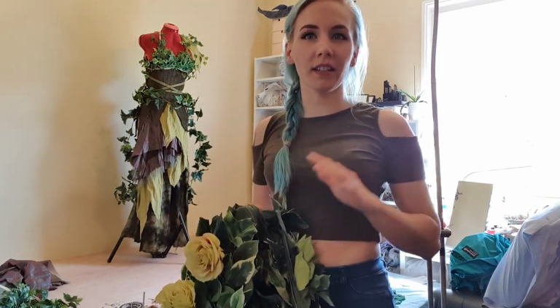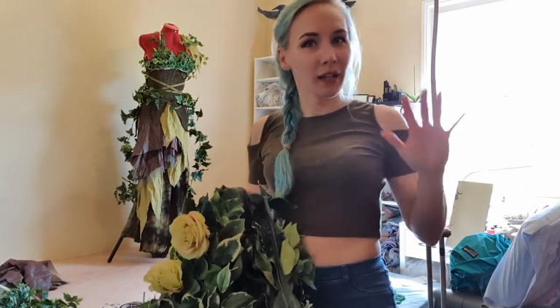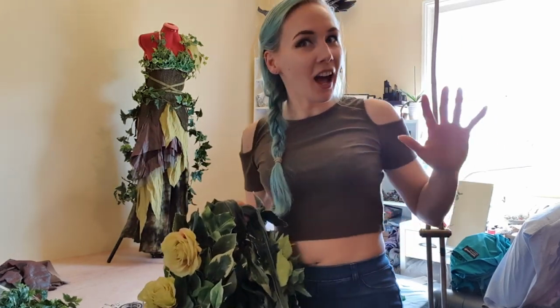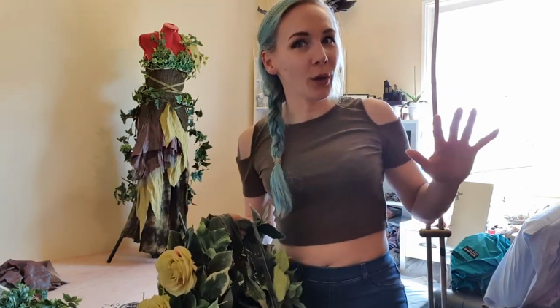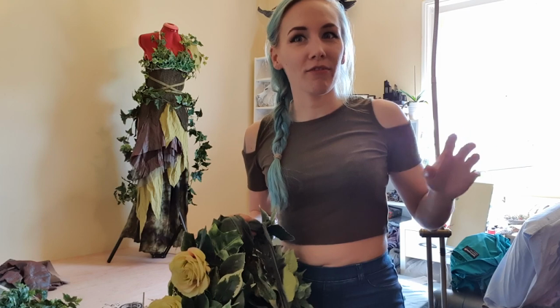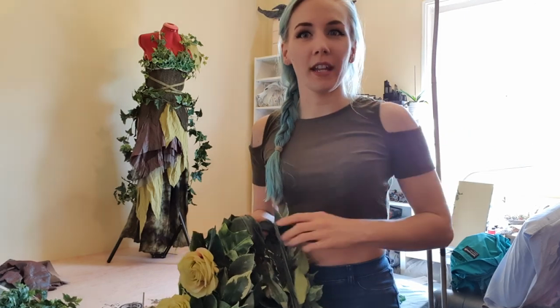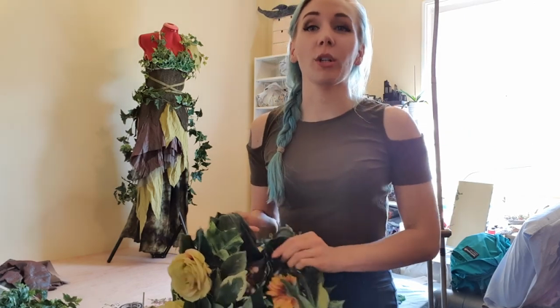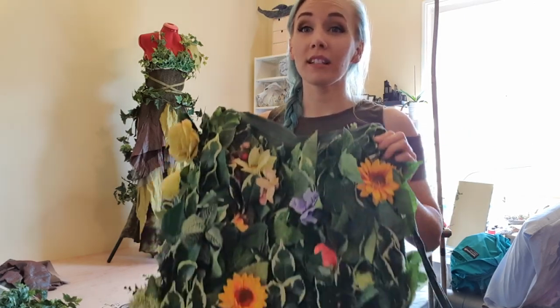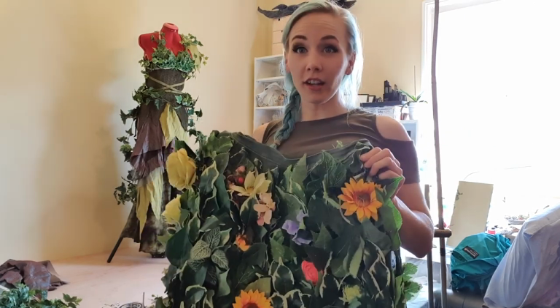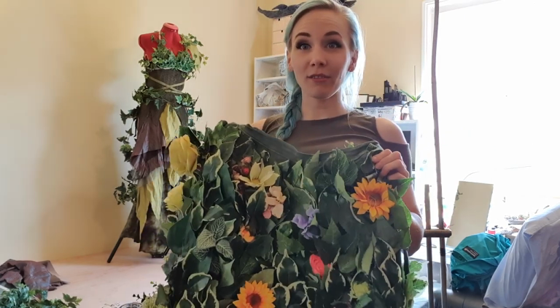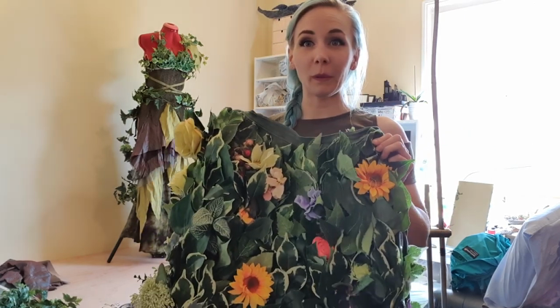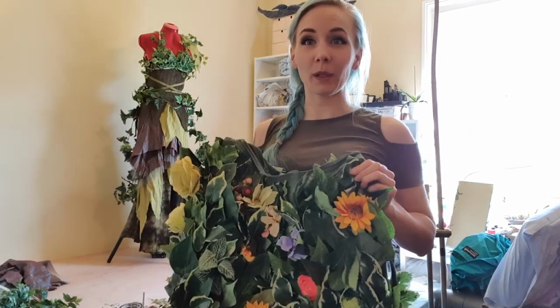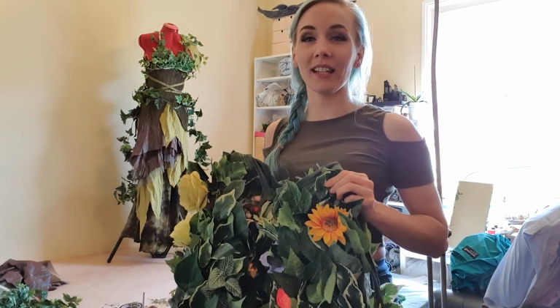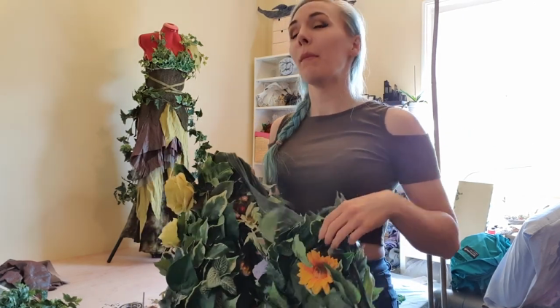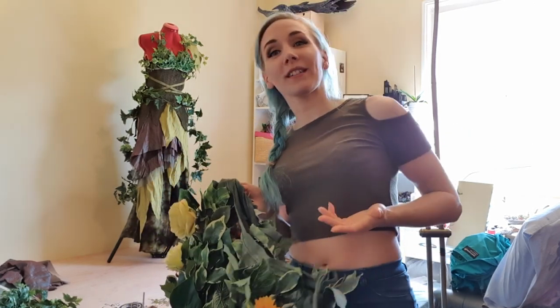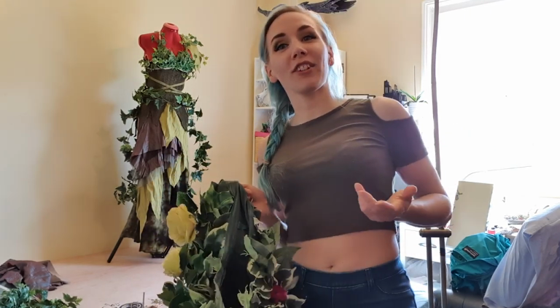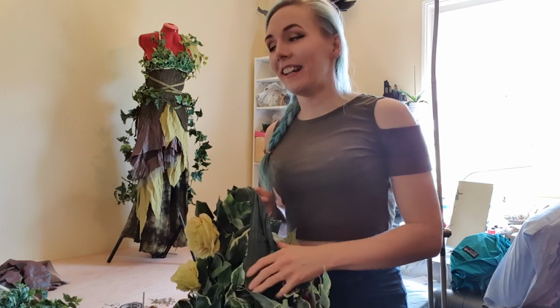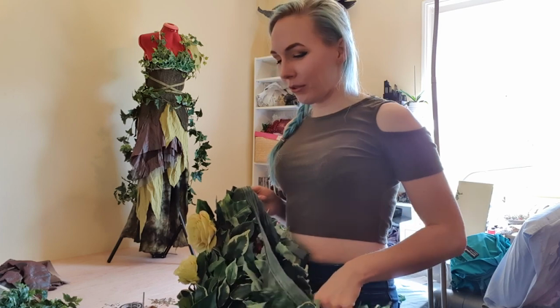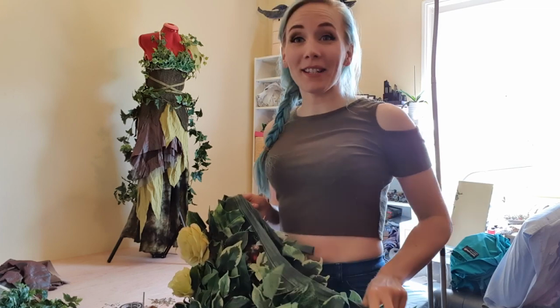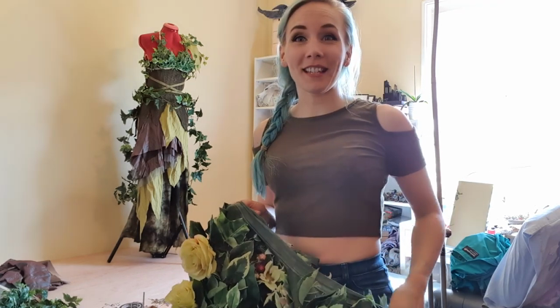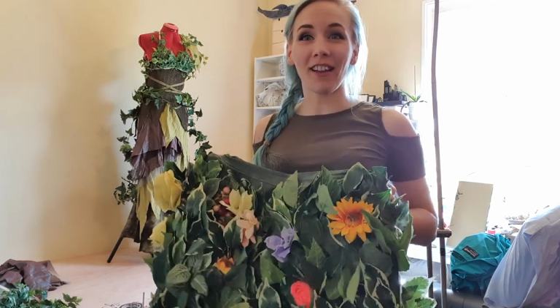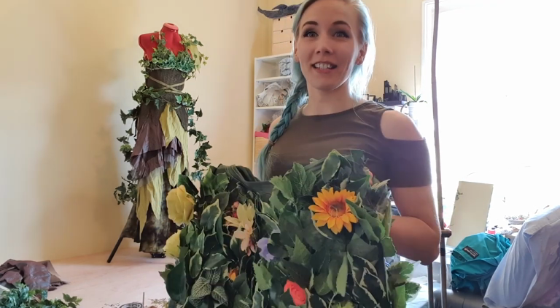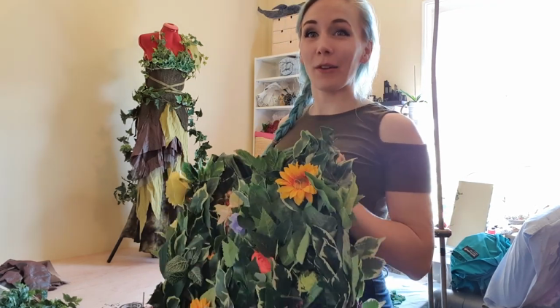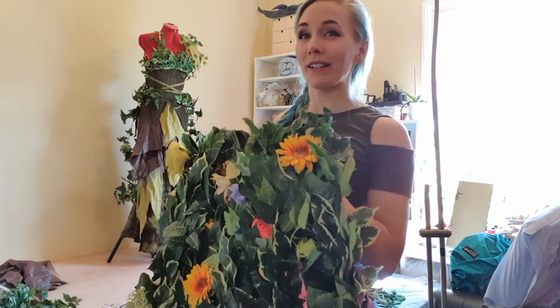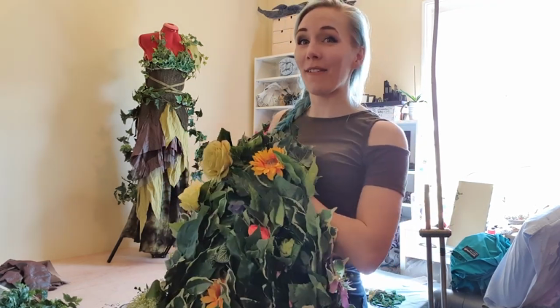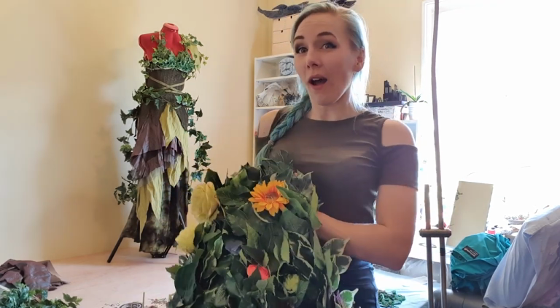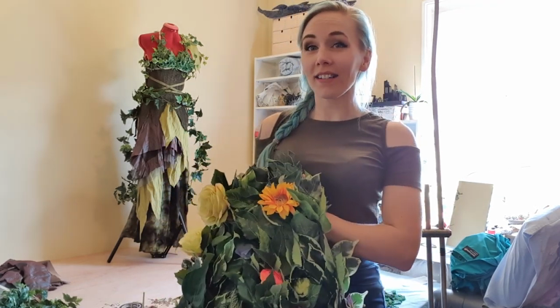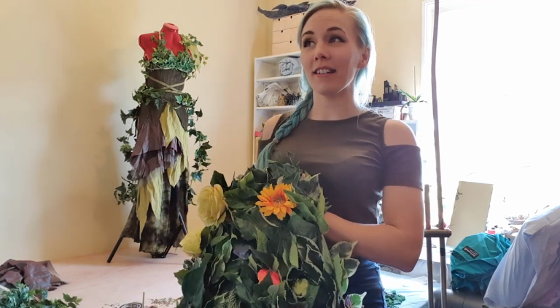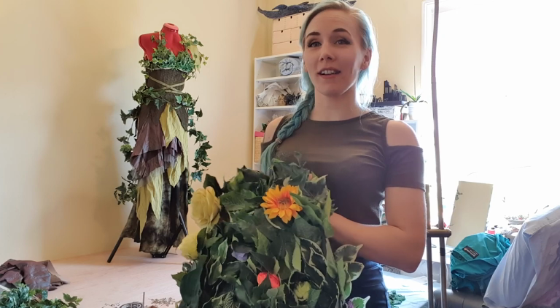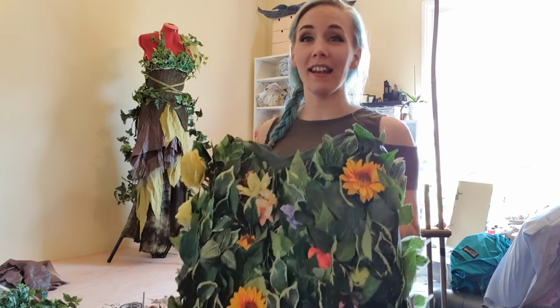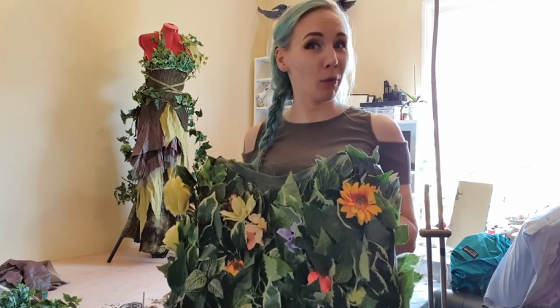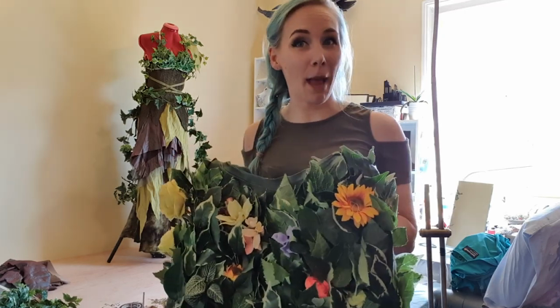I know that for a one-day costume this is not an achievable or possible thing, but because I've got it I thought I may as well see if I can use it as a cloak — because if my idea works, it will look epic.